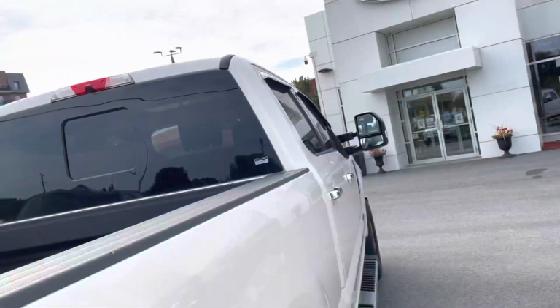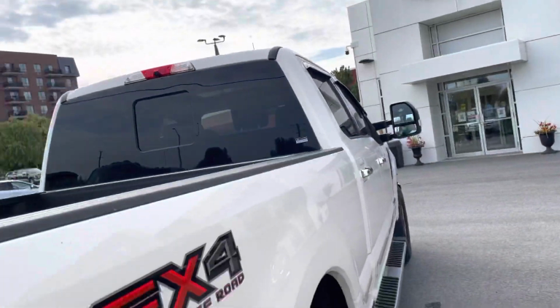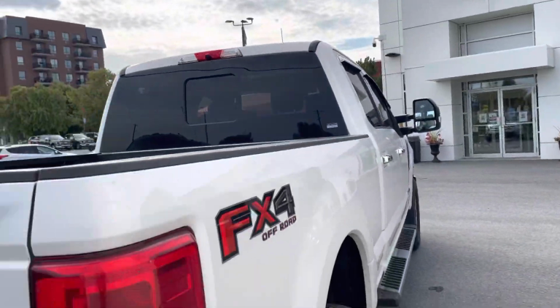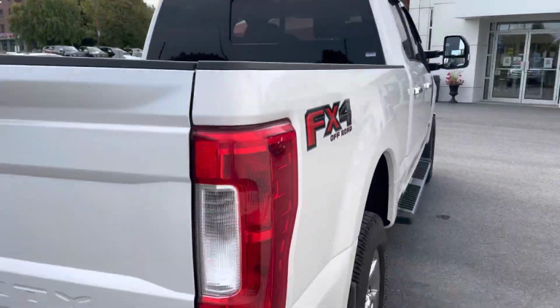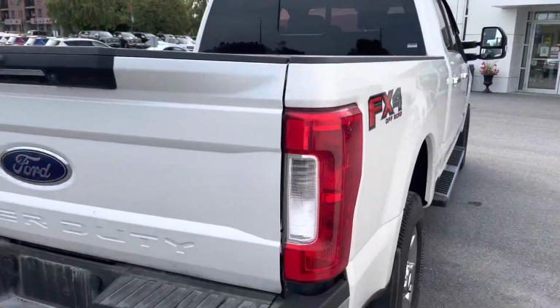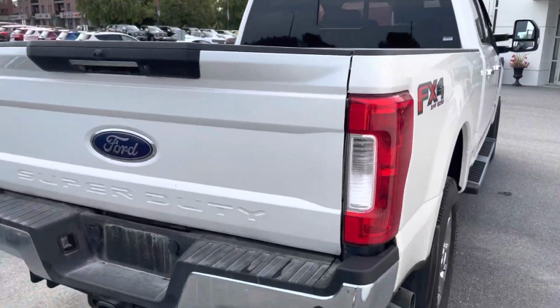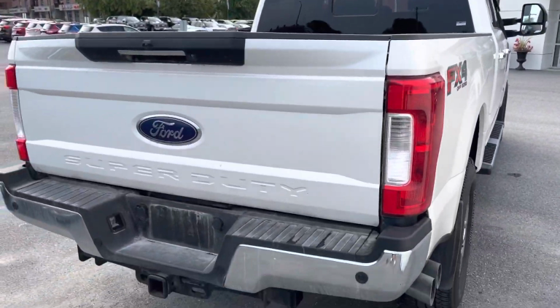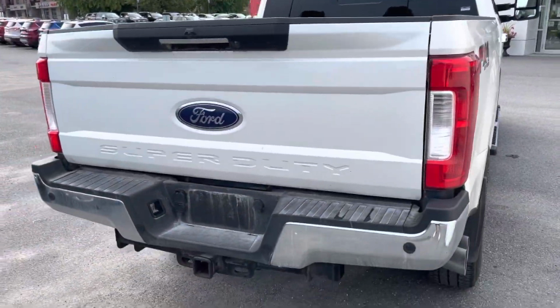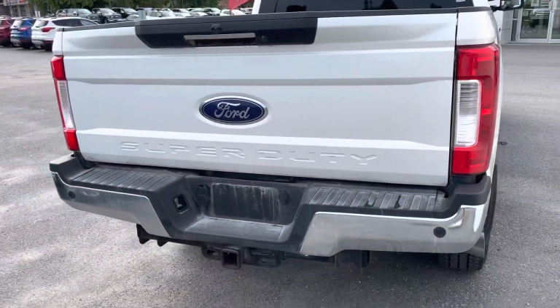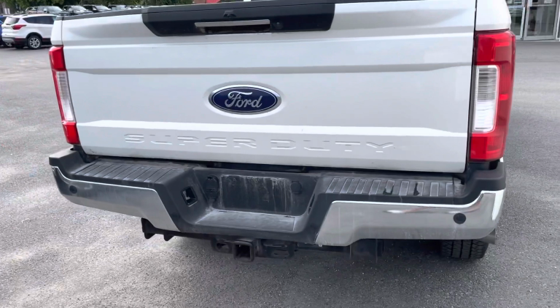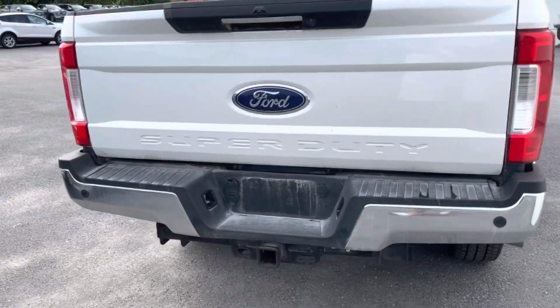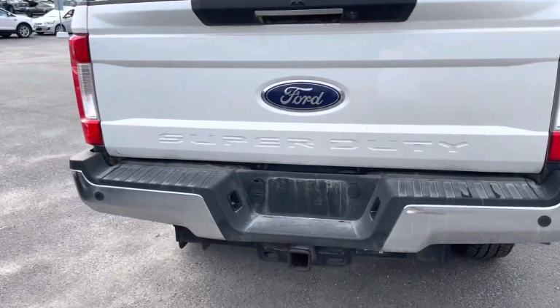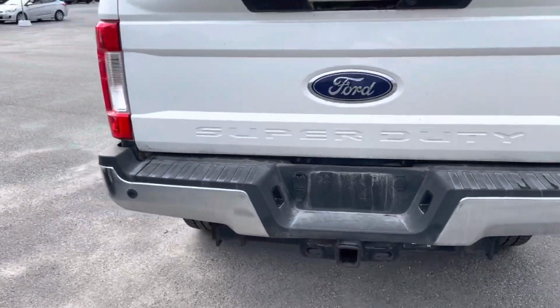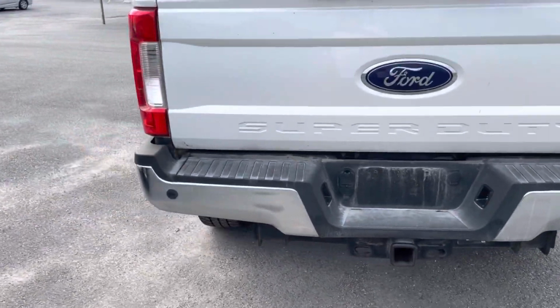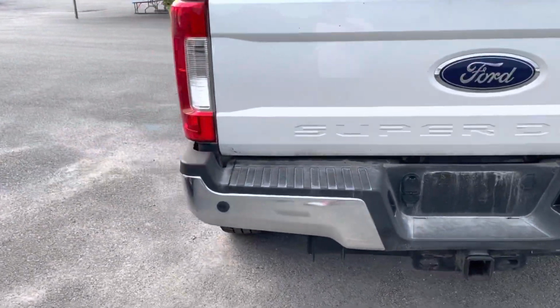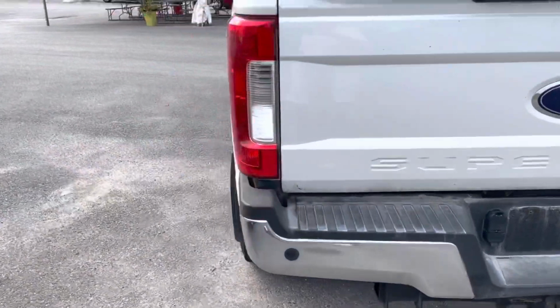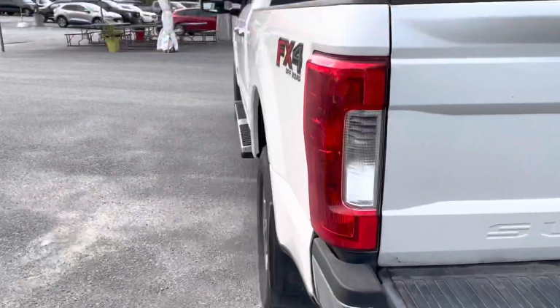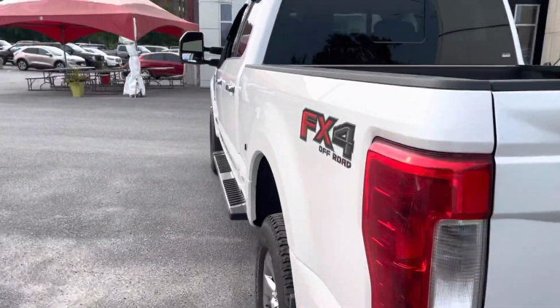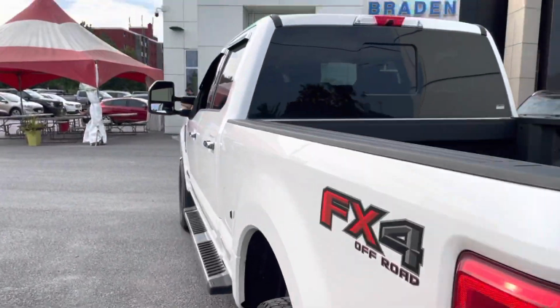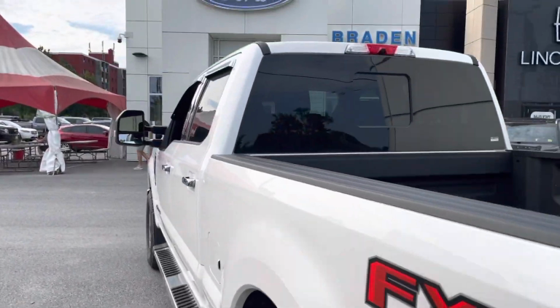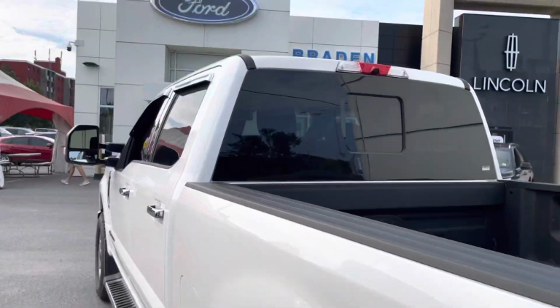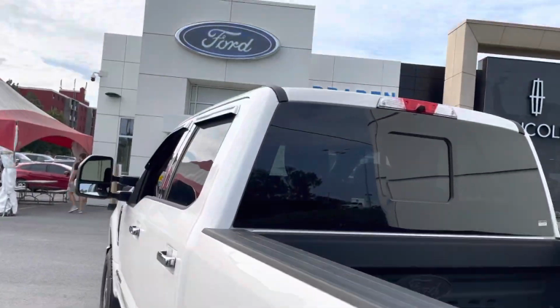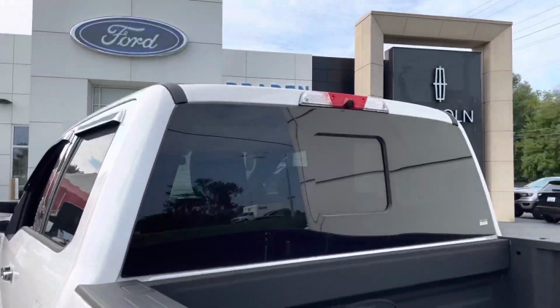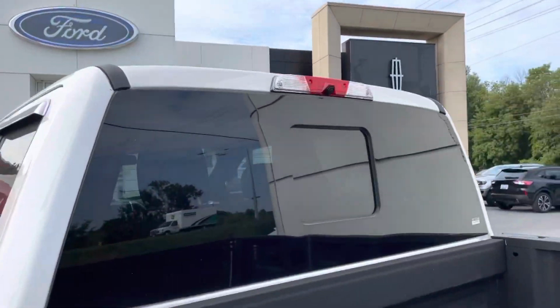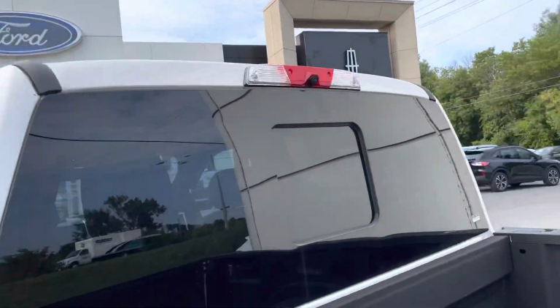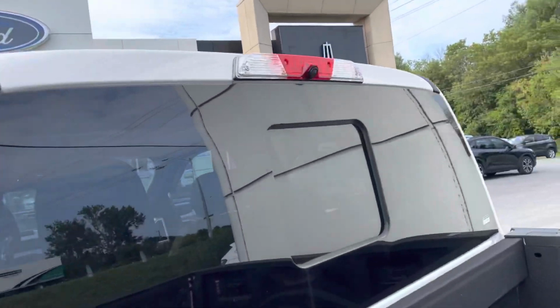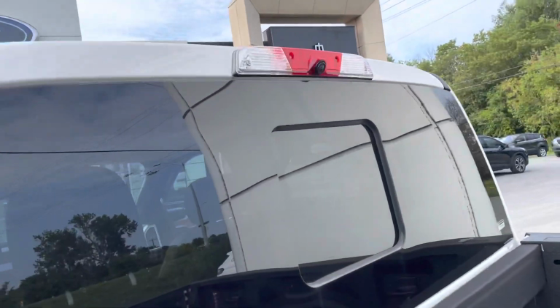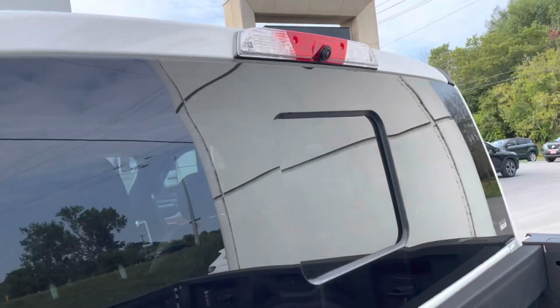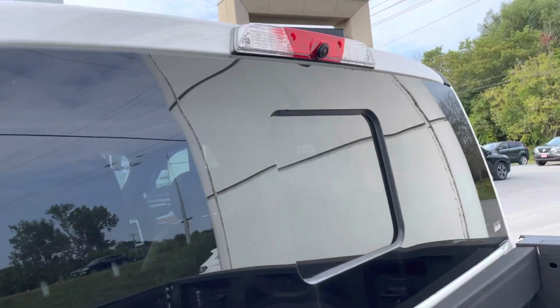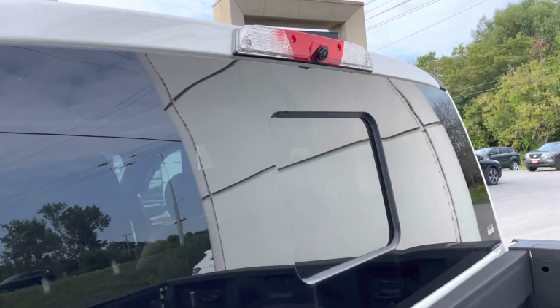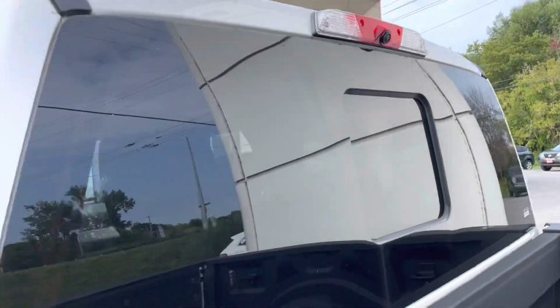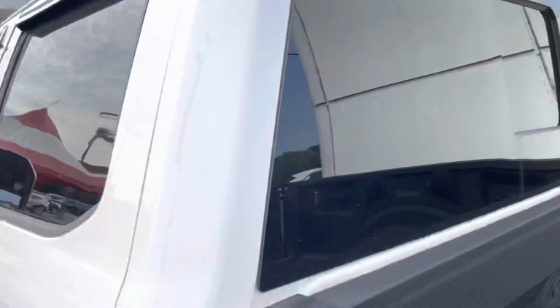A couple other things we do have: tailgate step, backup sensors, backup camera, rear sliding window, and it does have the high mount brake light as well for the gooseneck camera.